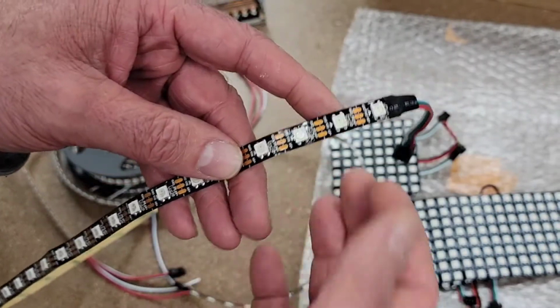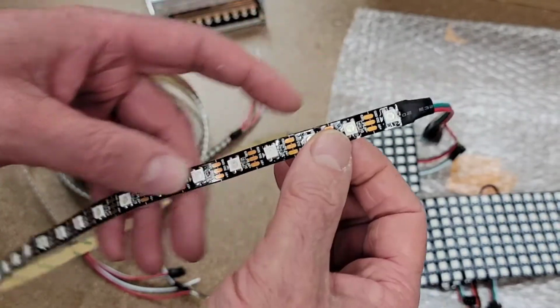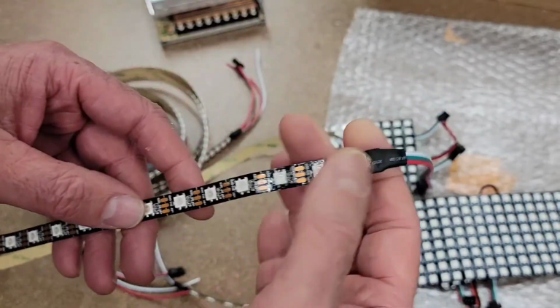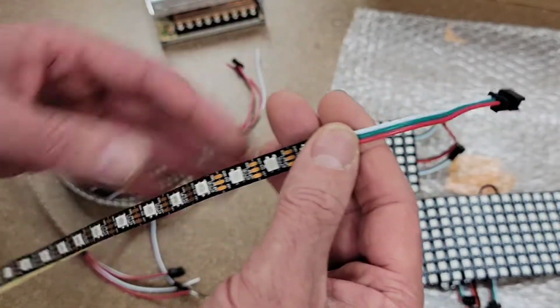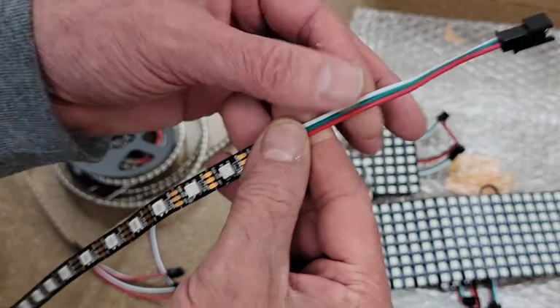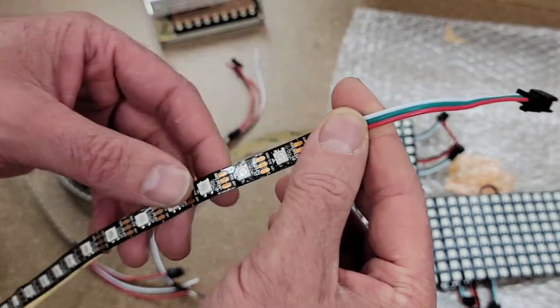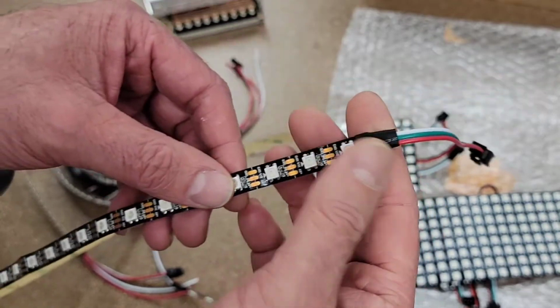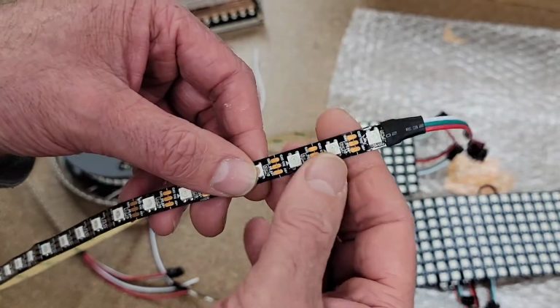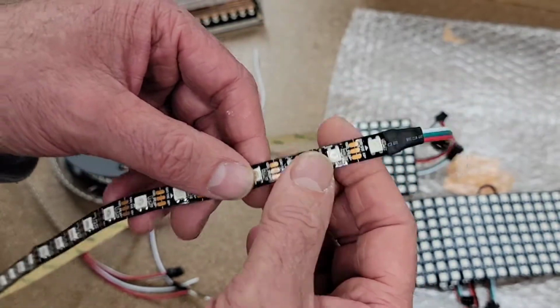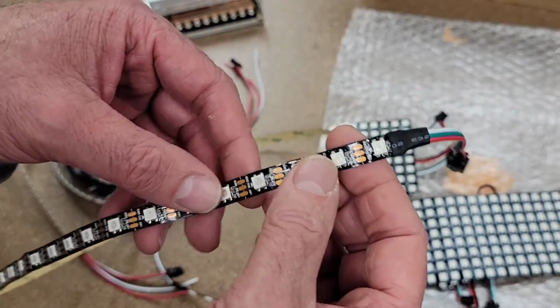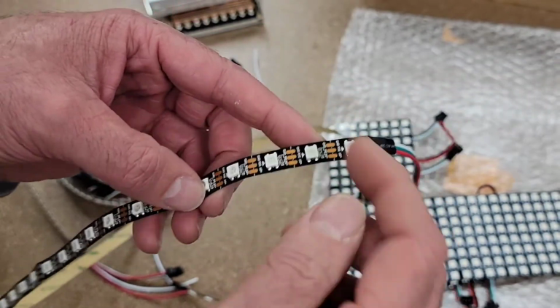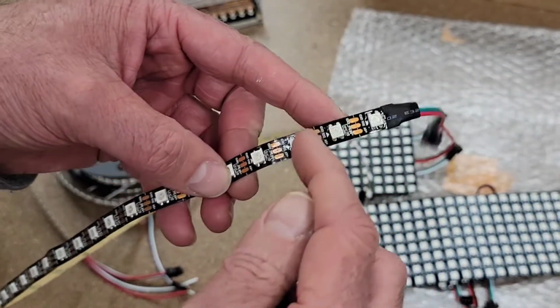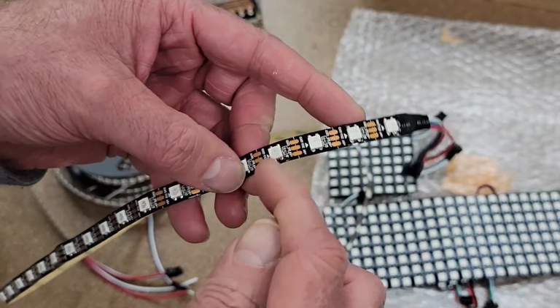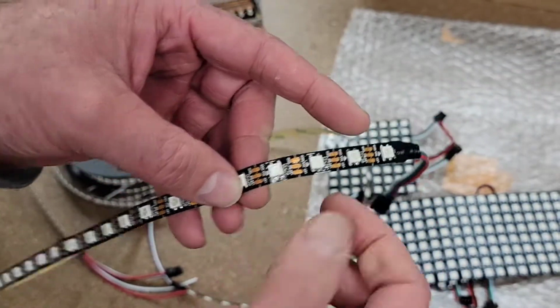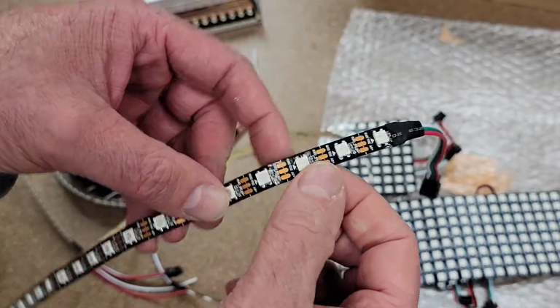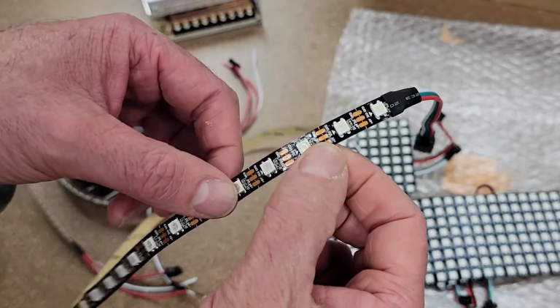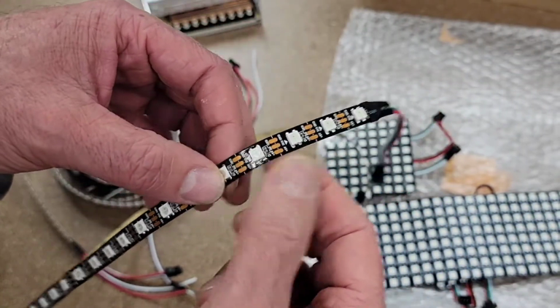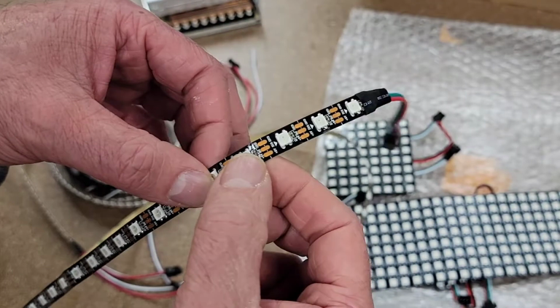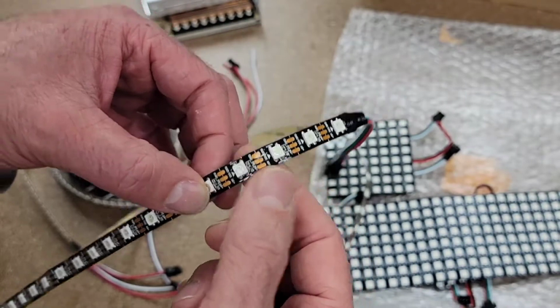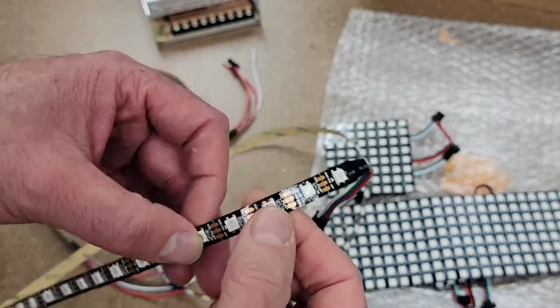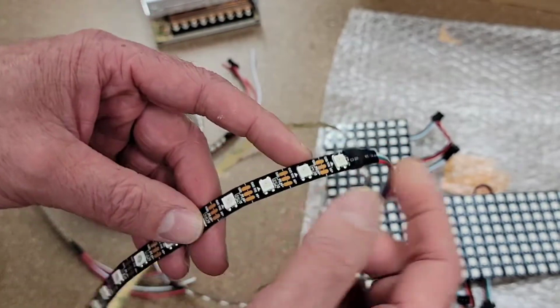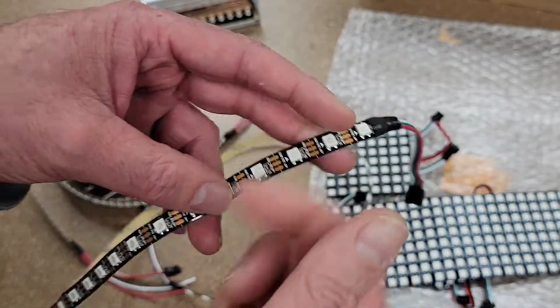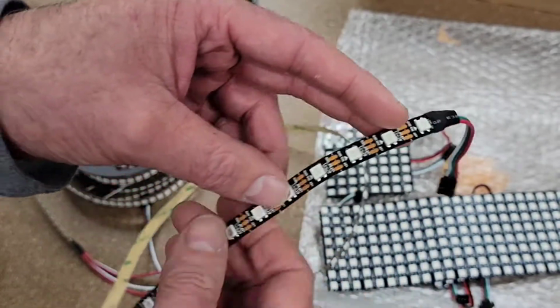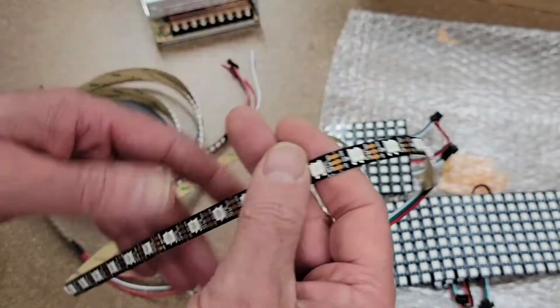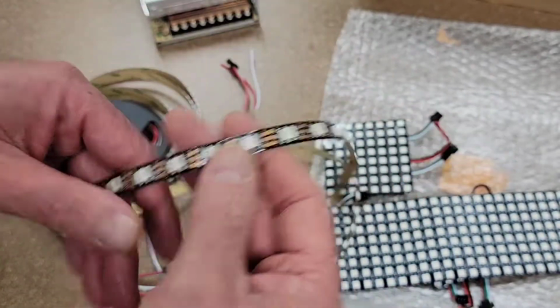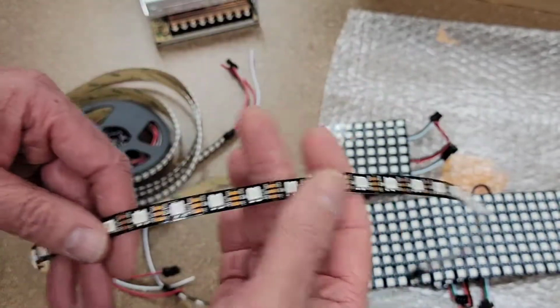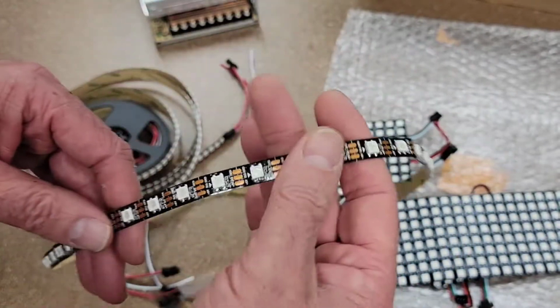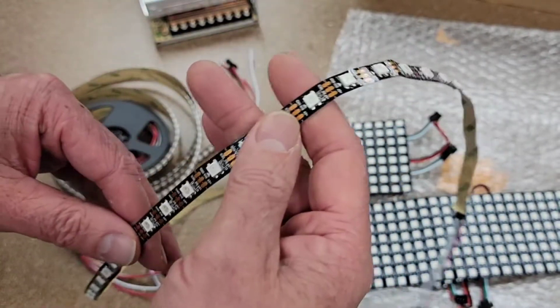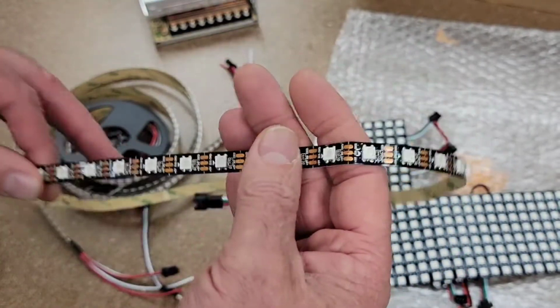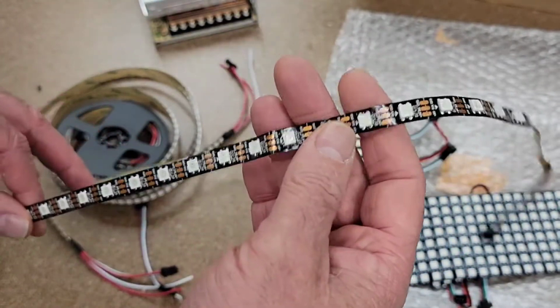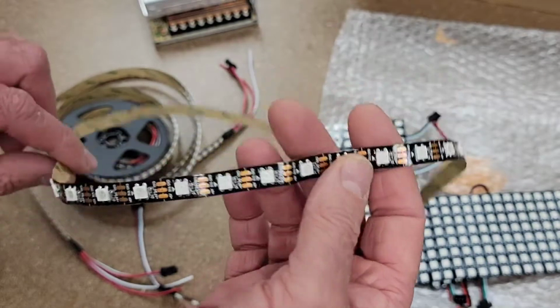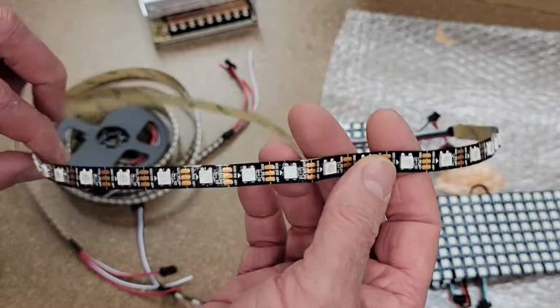That's the way they talk to each other. When the signal comes in it might say, 'Hey, three or five, get lit,' and they'll pass the information on and then say, 'Okay, what color do you want?' And then it'll be whatever color I program it to be at different times throughout the game.